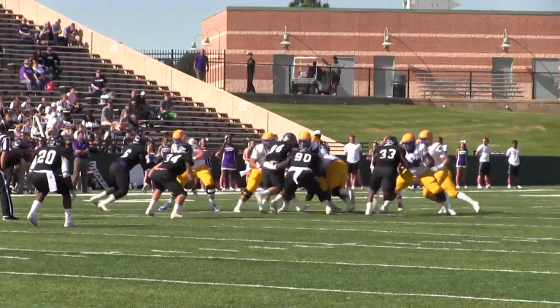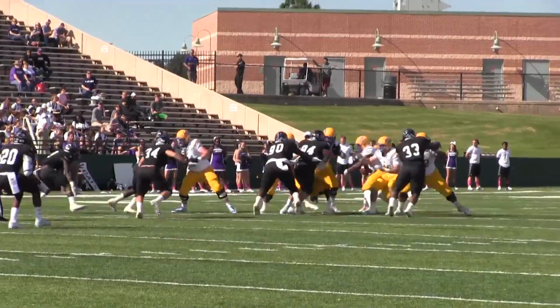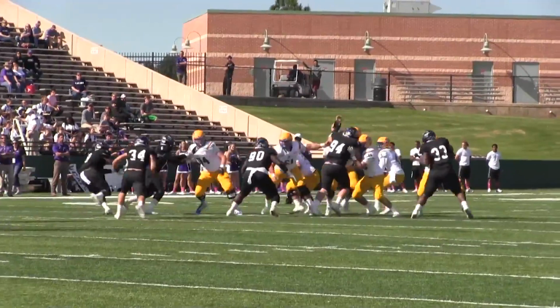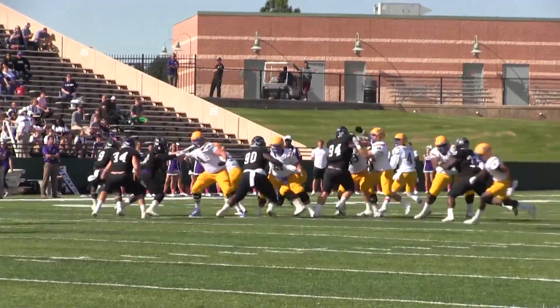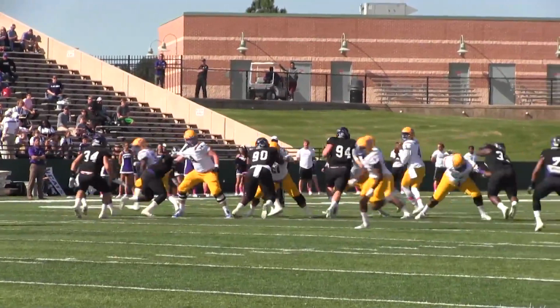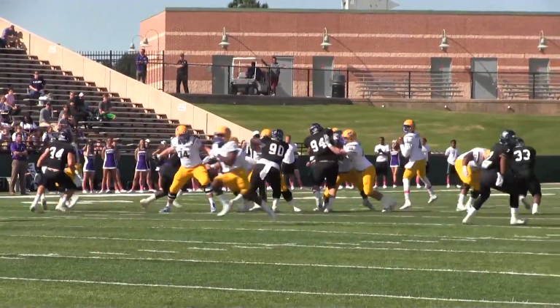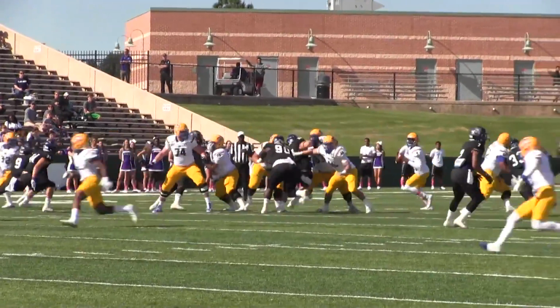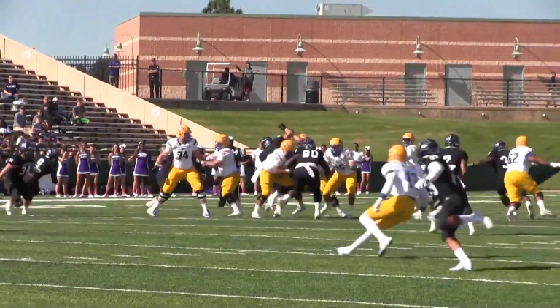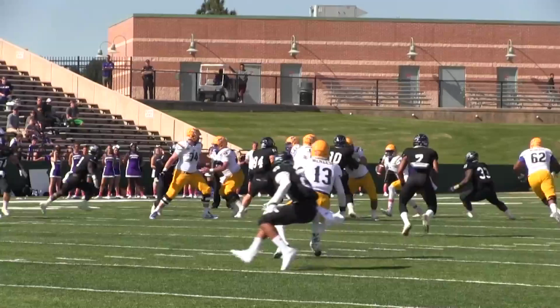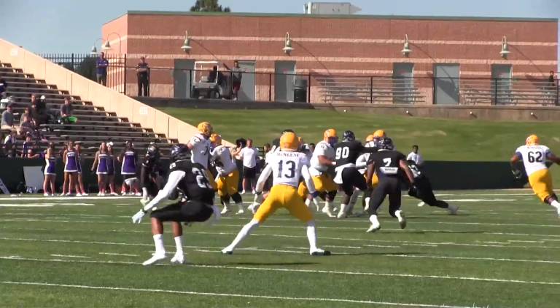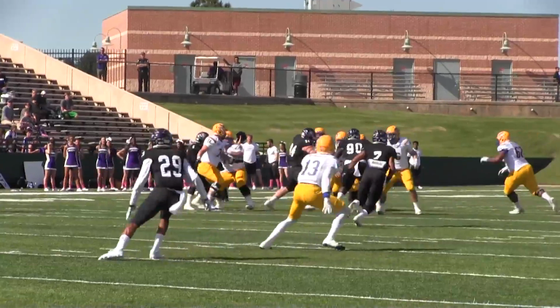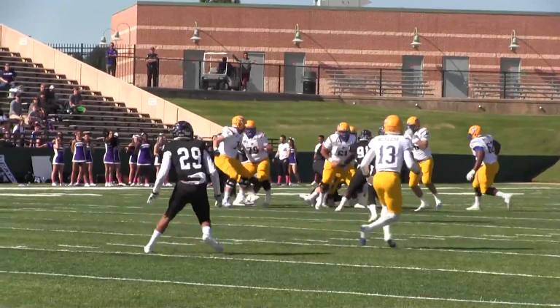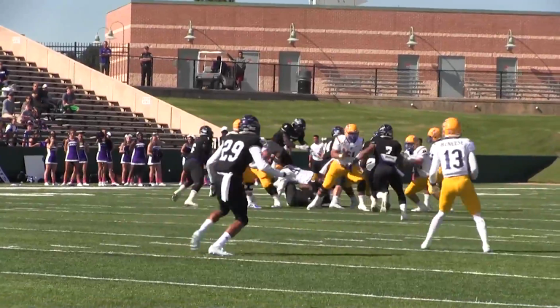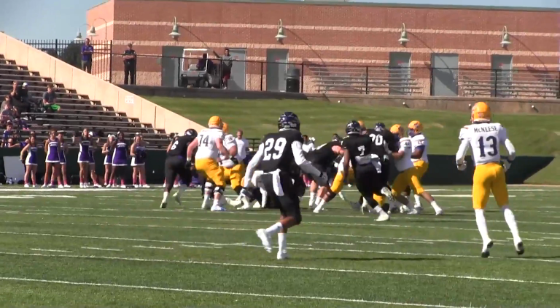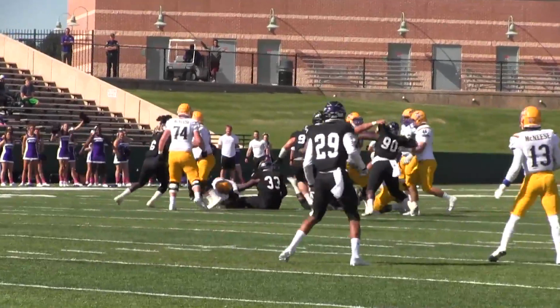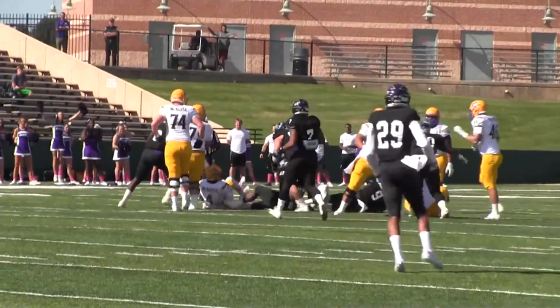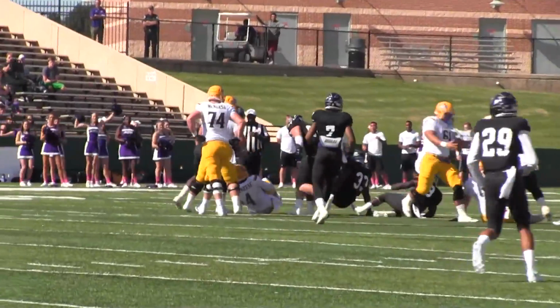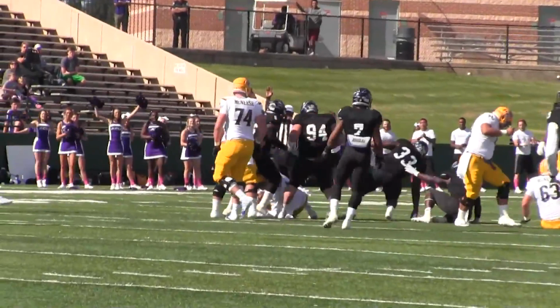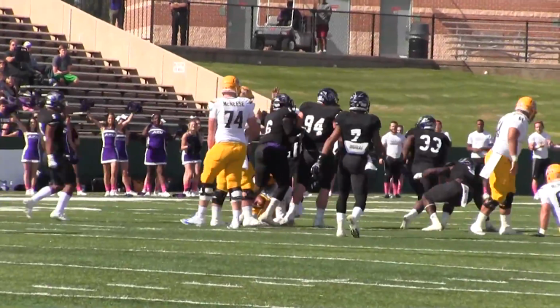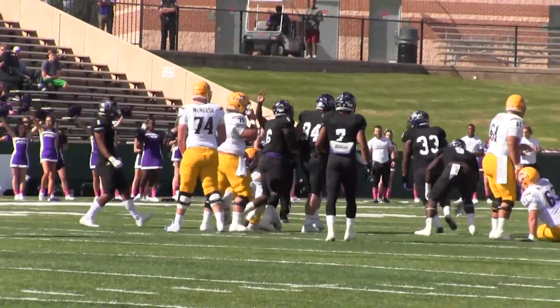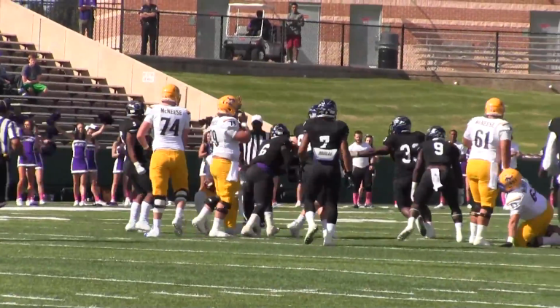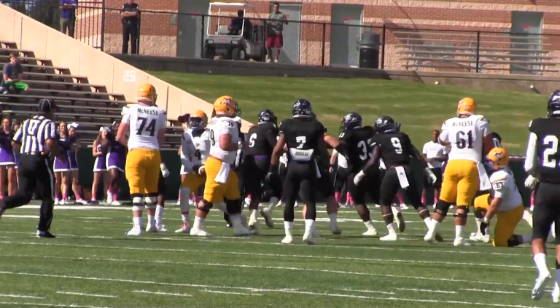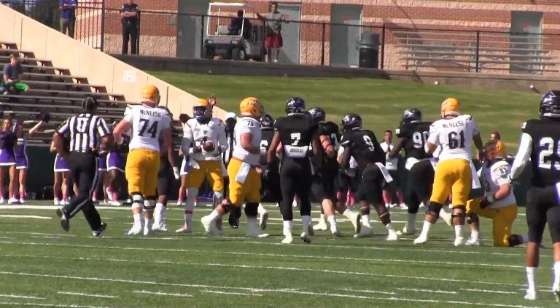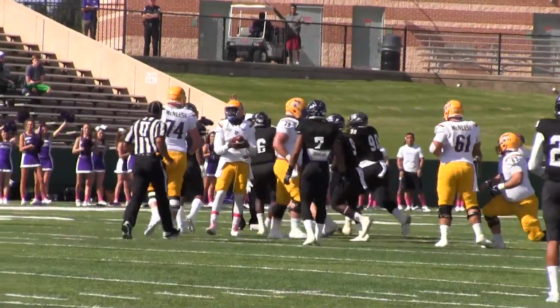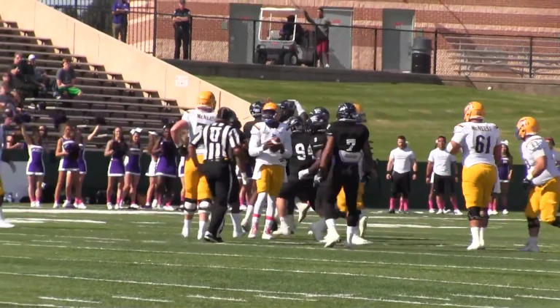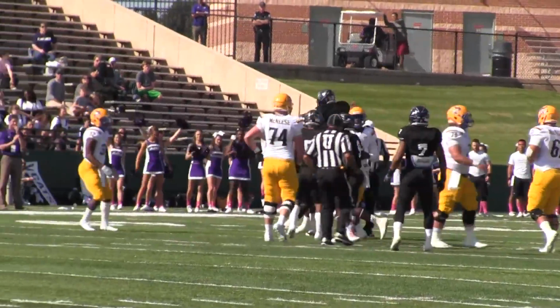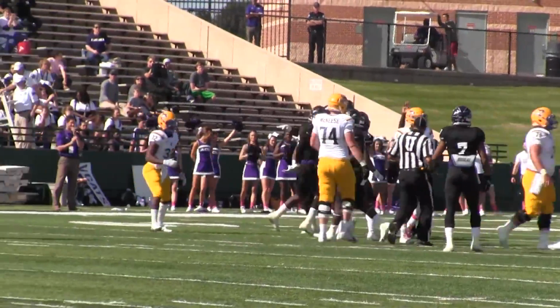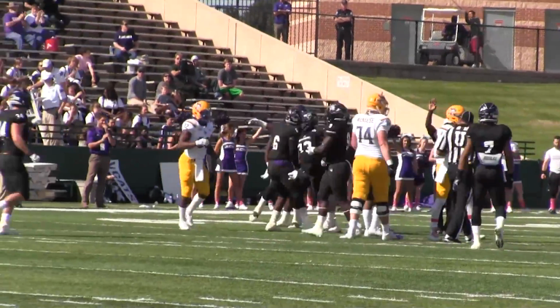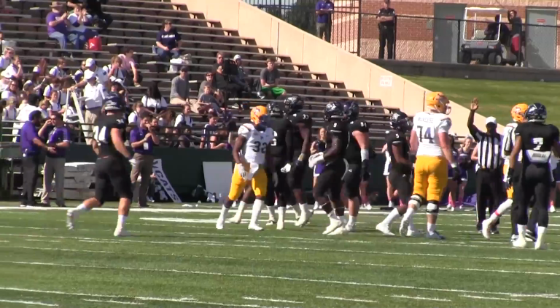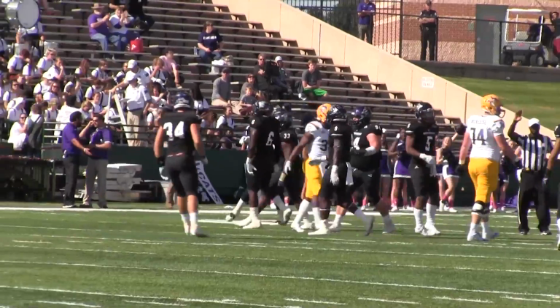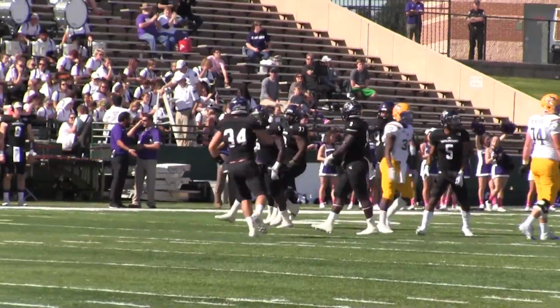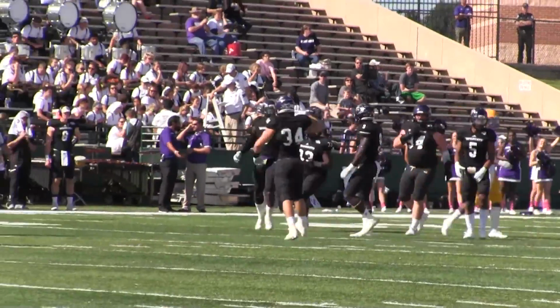Snap back to Sam's, he's gonna throw it — drops straight back, pressure coming from behind, and he's gonna go down. Back at the 35-yard line, and it was Rashad Wimbley who brought Sam's down.